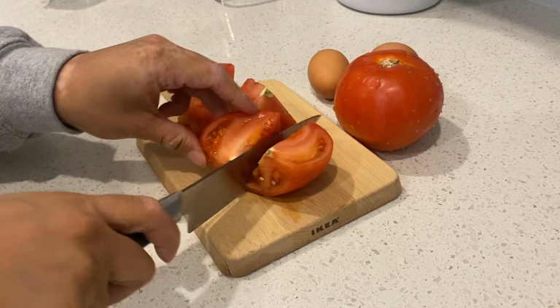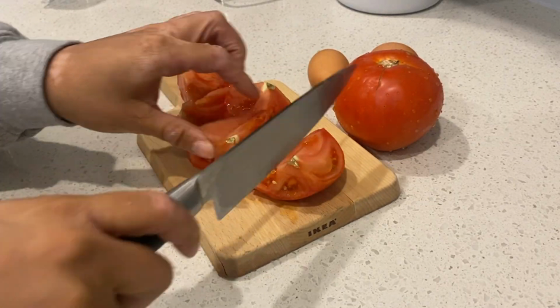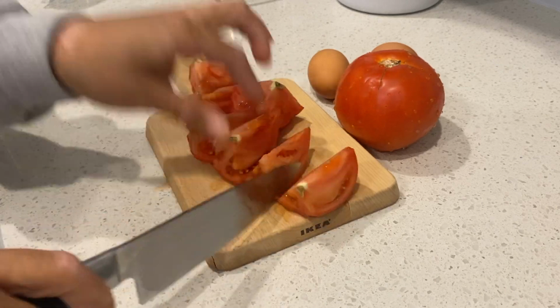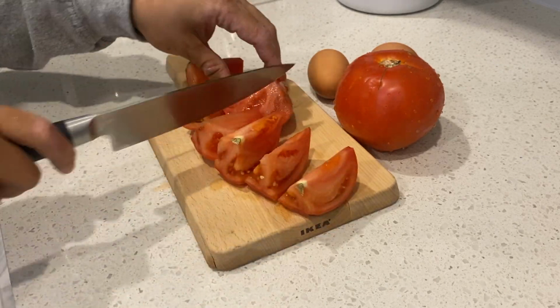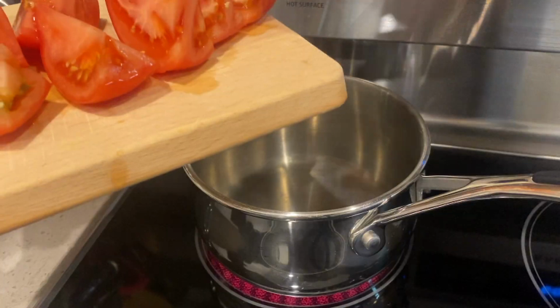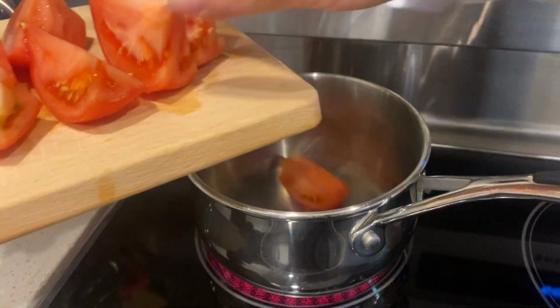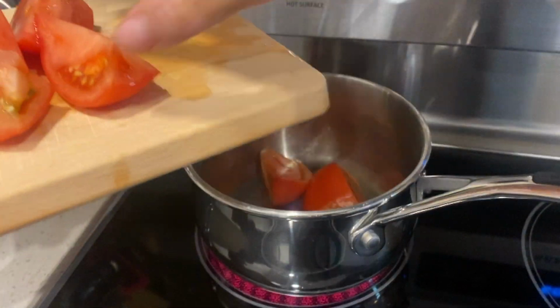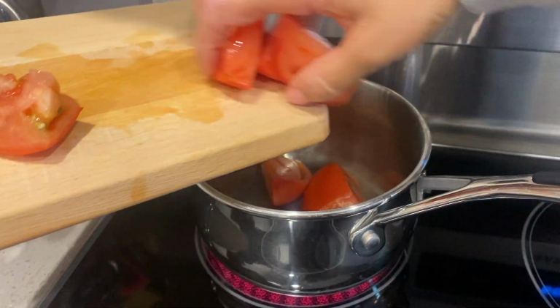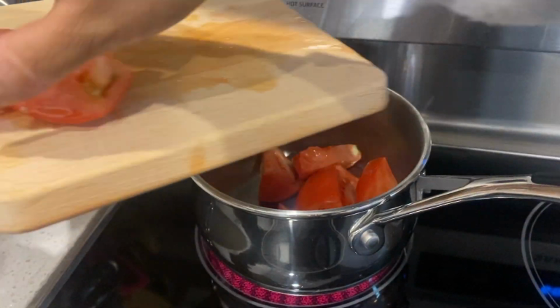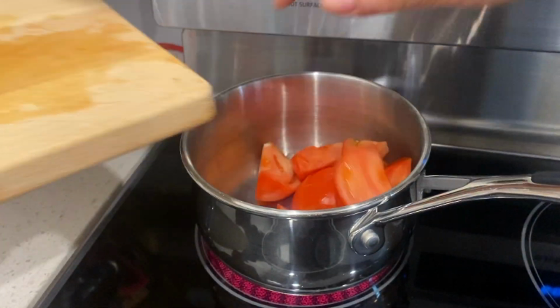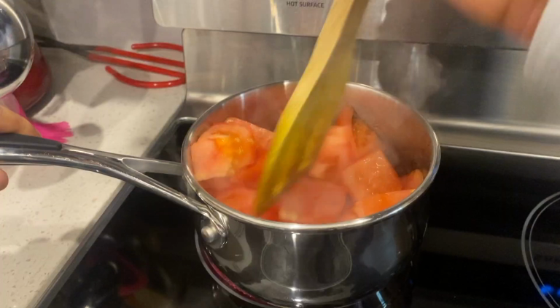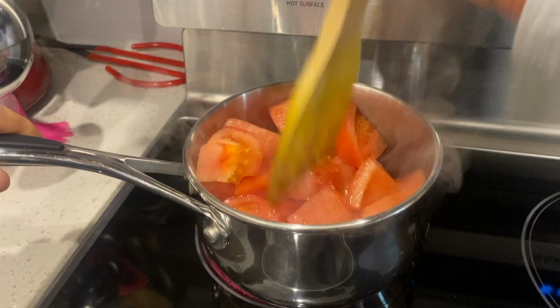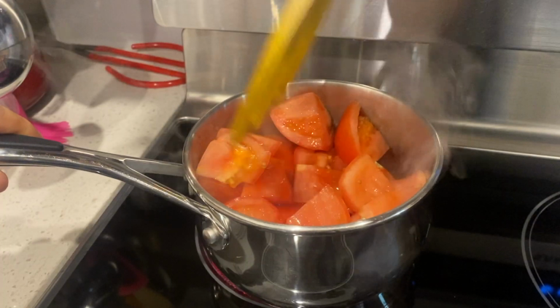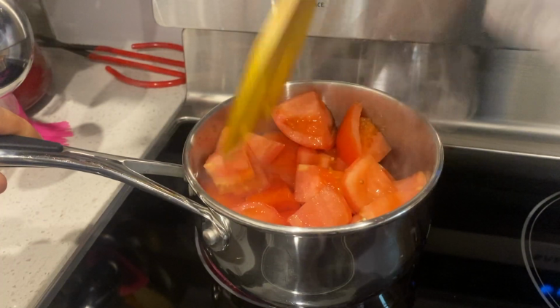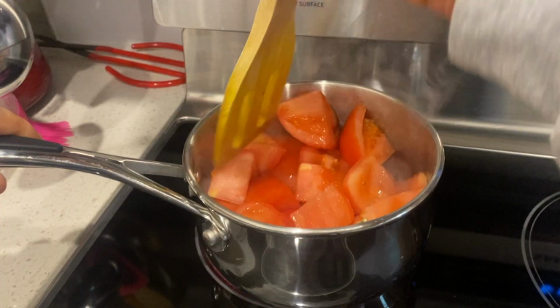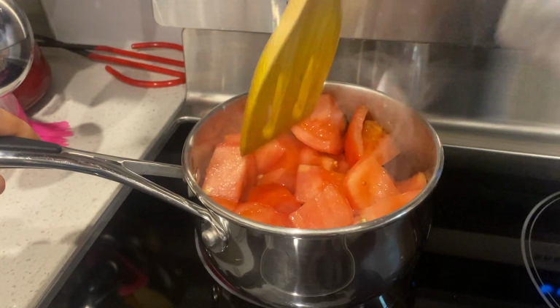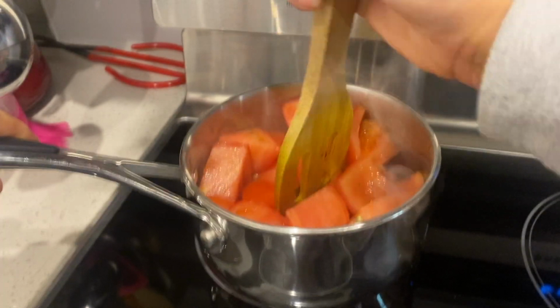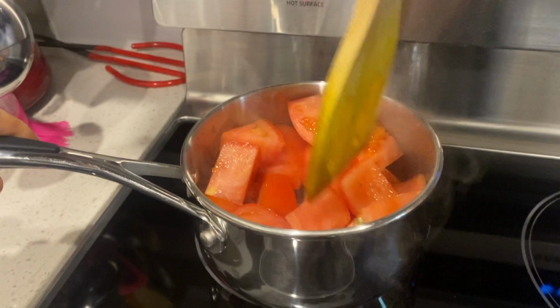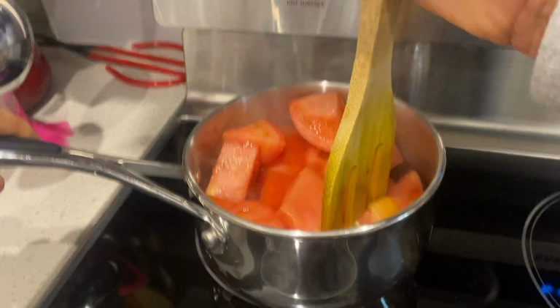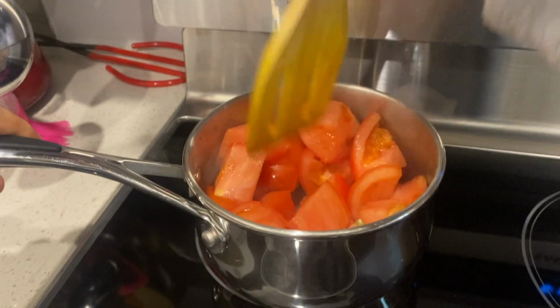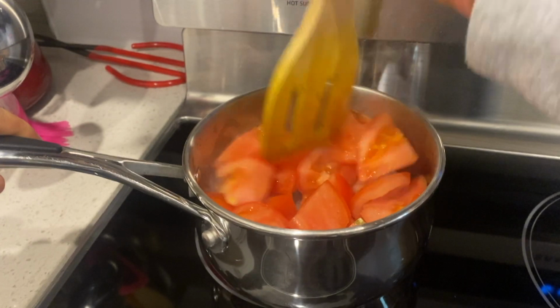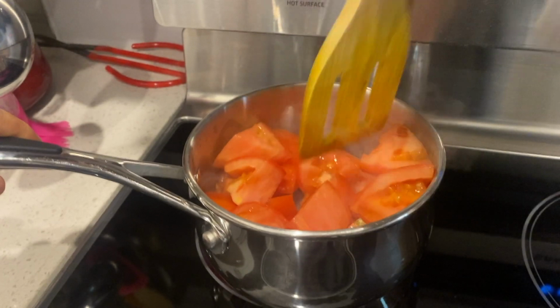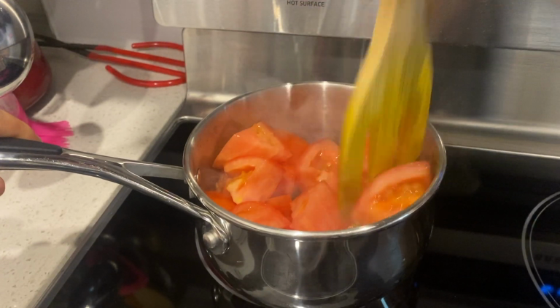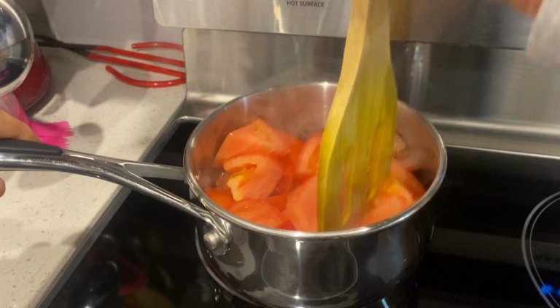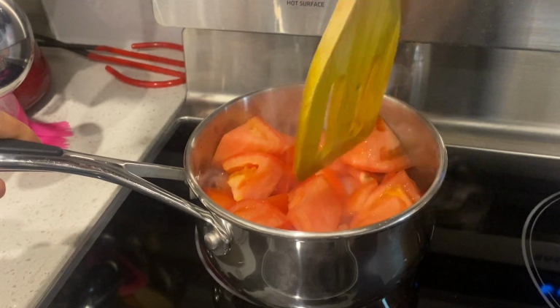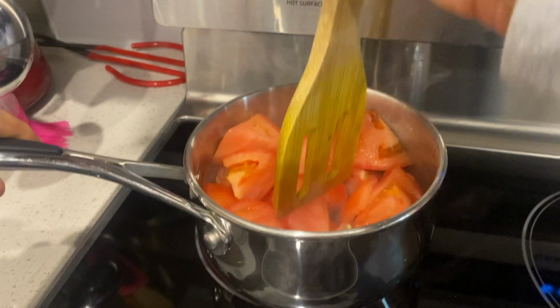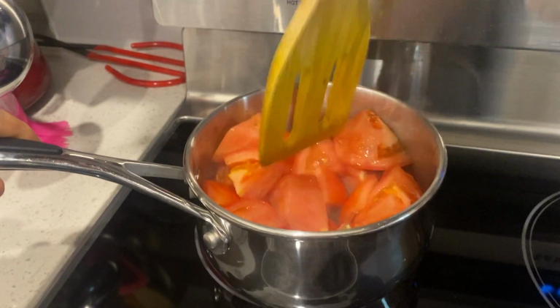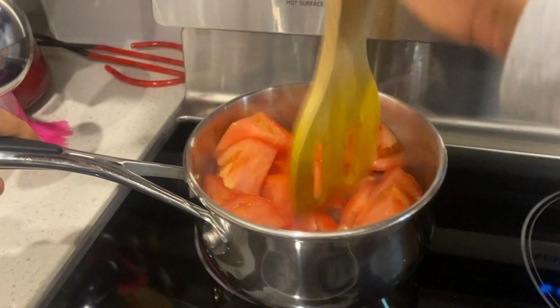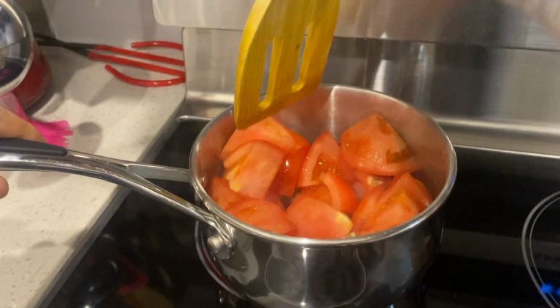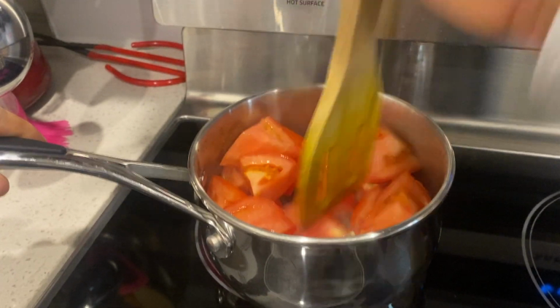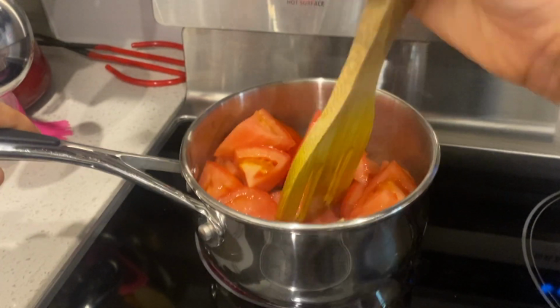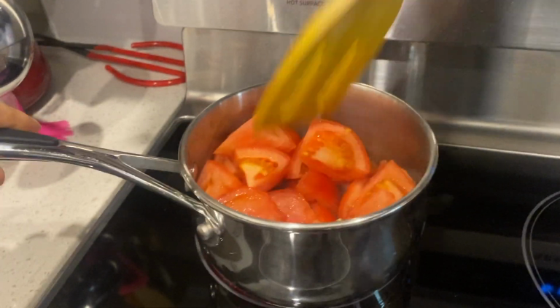We're going to start out by cutting up our tomatoes into really large chunks, just like so. Throwing them into a pan and crushing them with your spoon or your ladle, just like so. And we're going to go on about medium heat here — you don't want the tomatoes to burn.